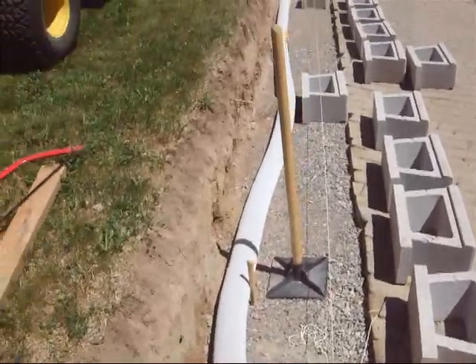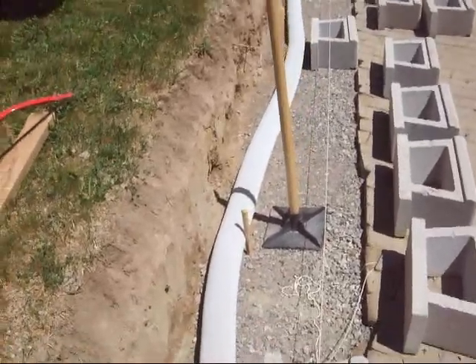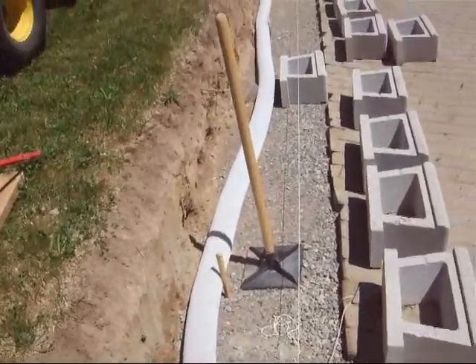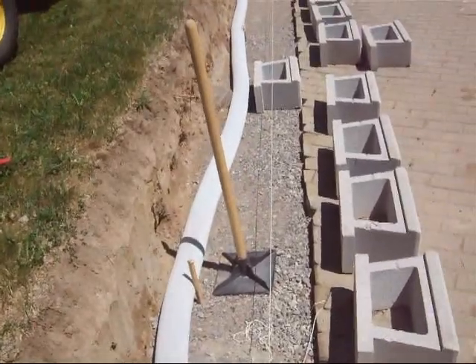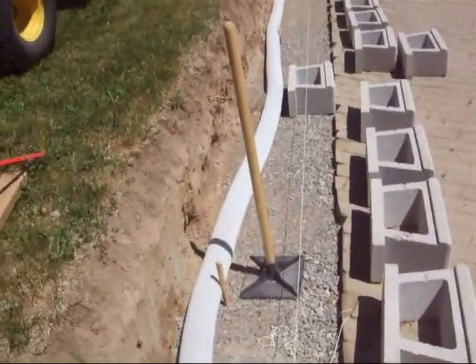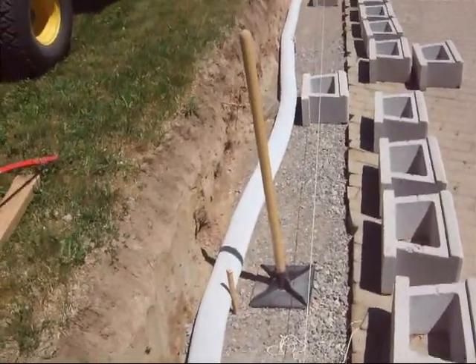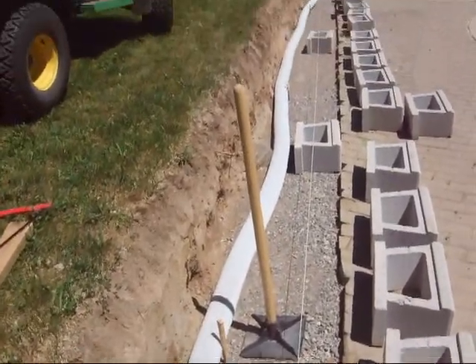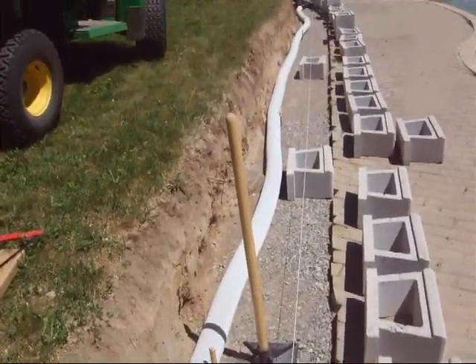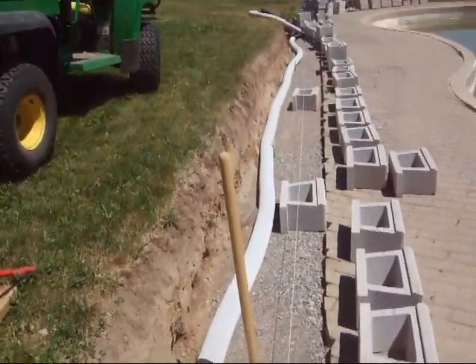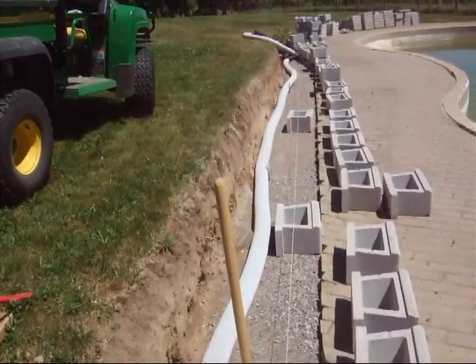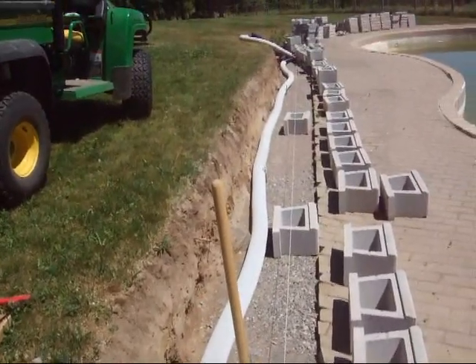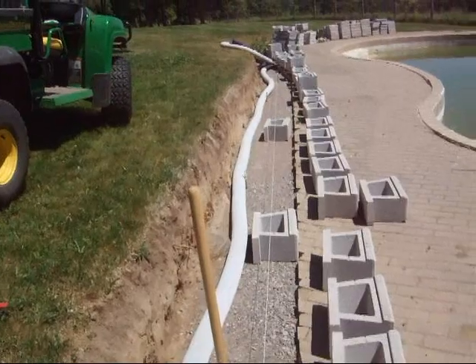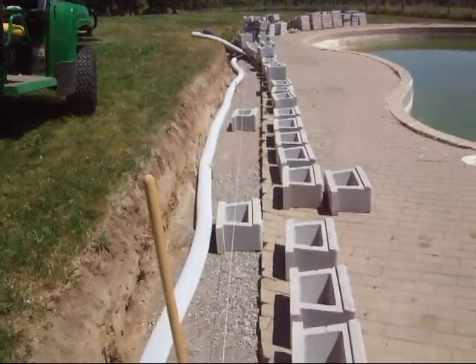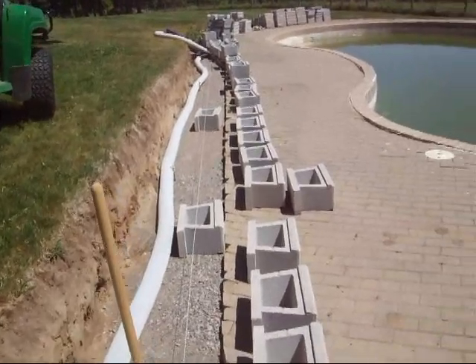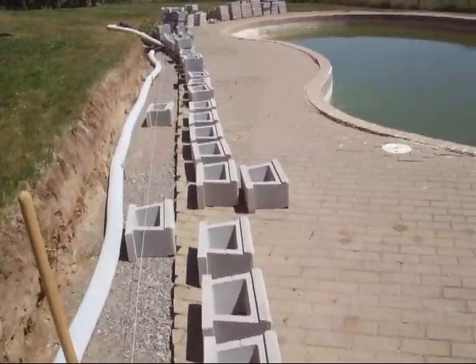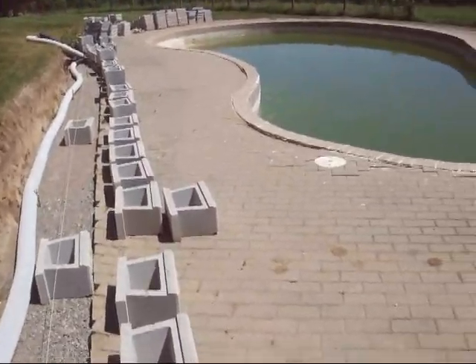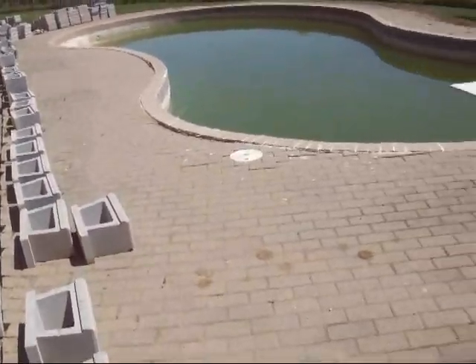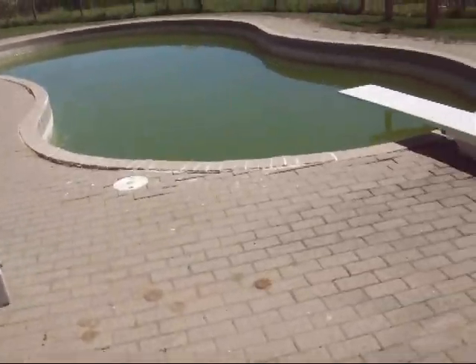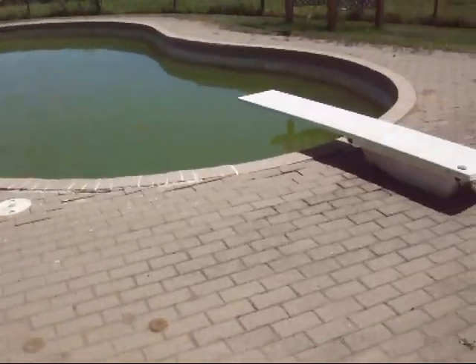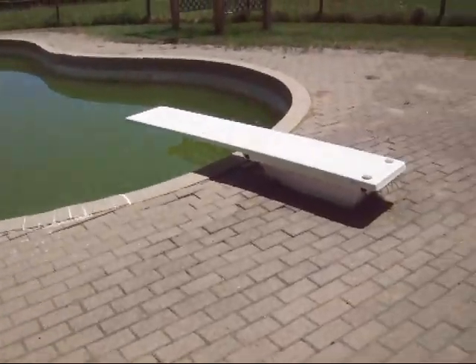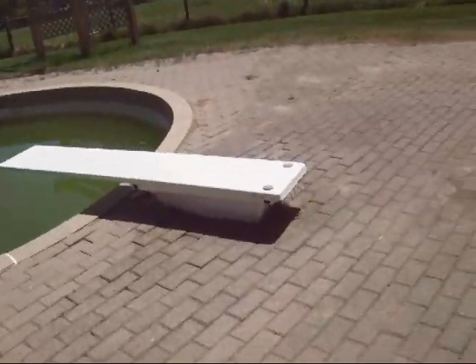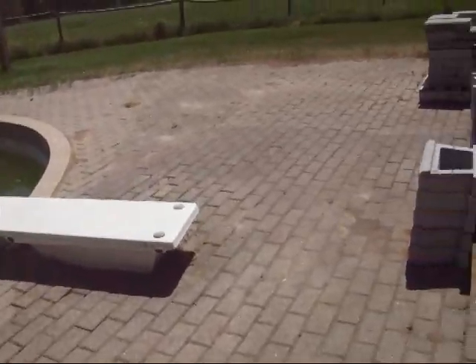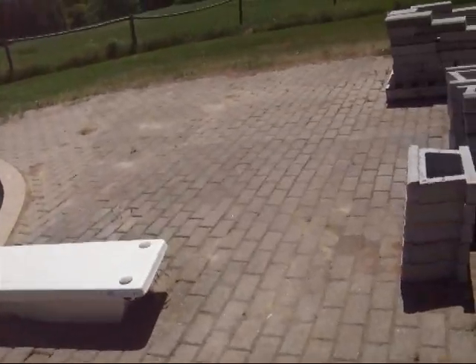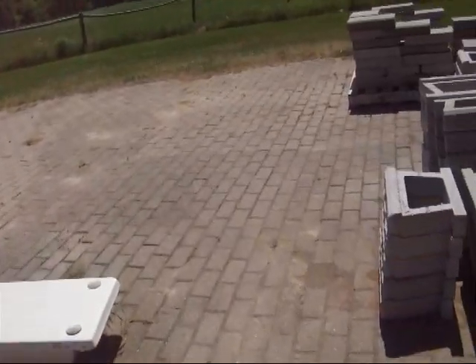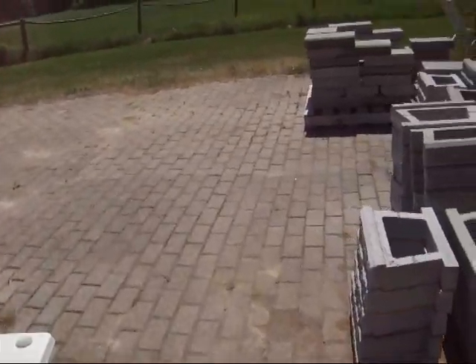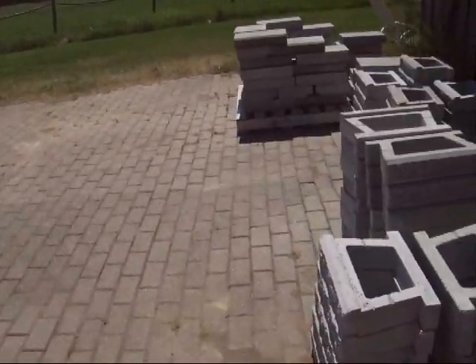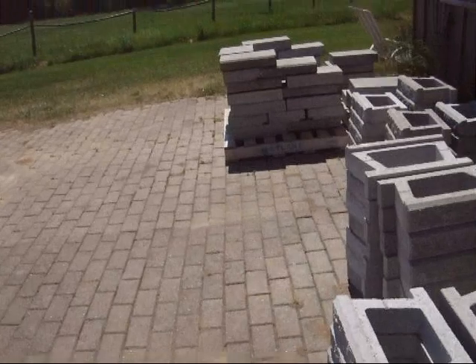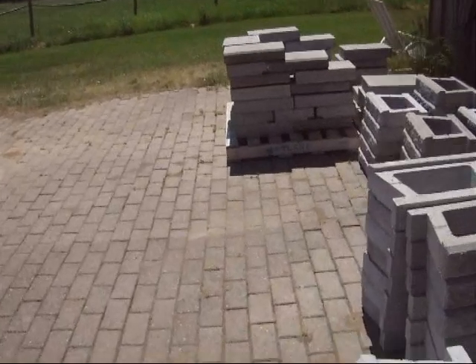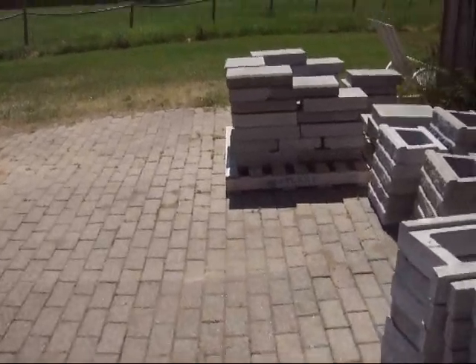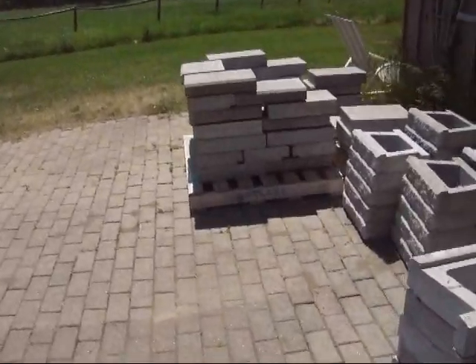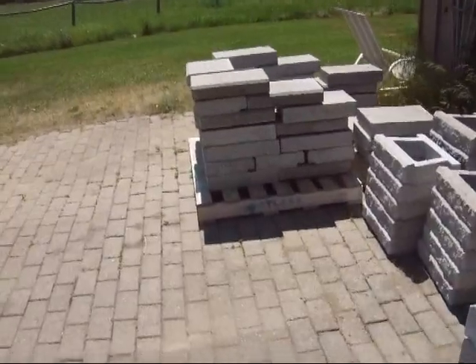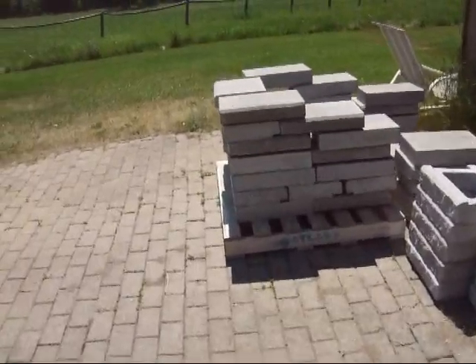The next course is going to be the 35-pound block, the AB Lite, and then when we're finished up with all that, we head over to the capstones.